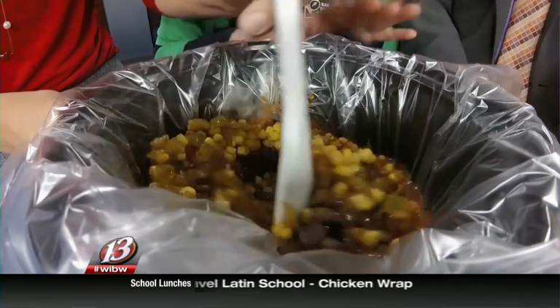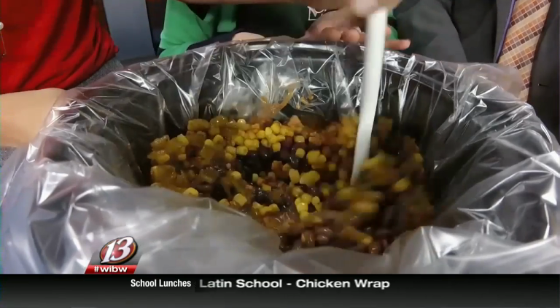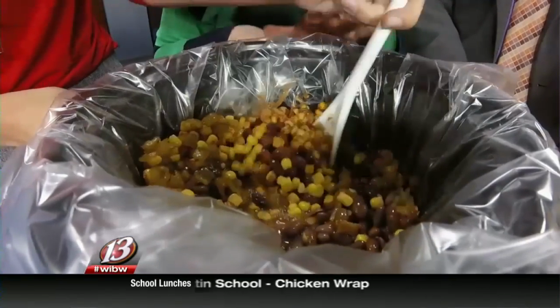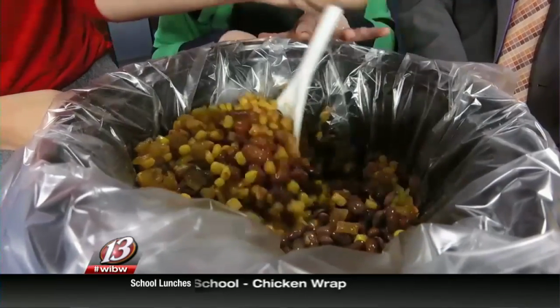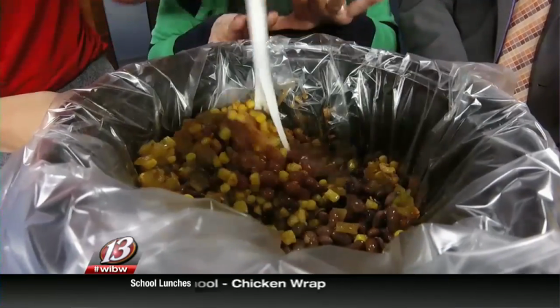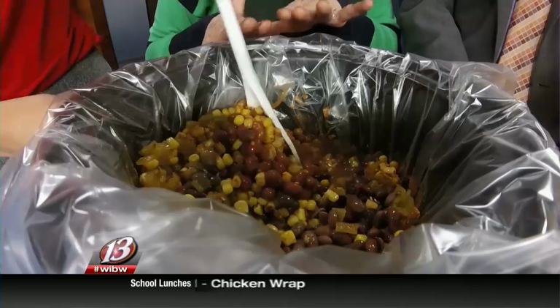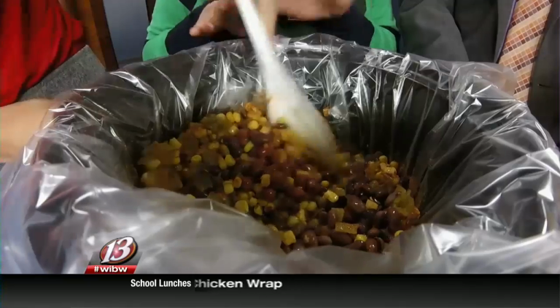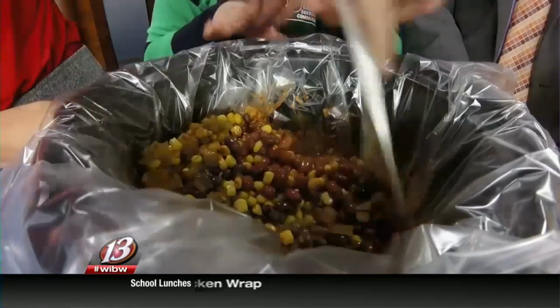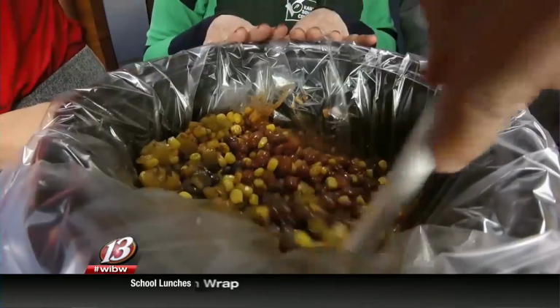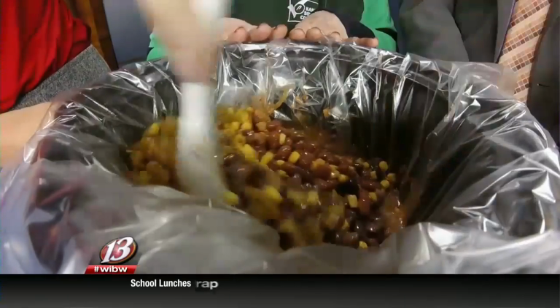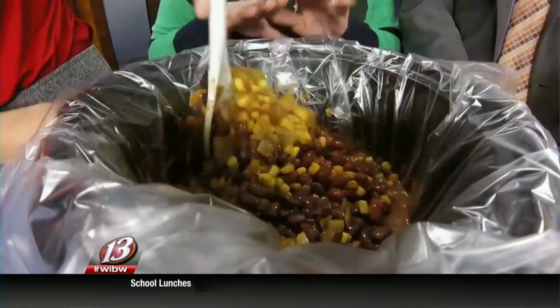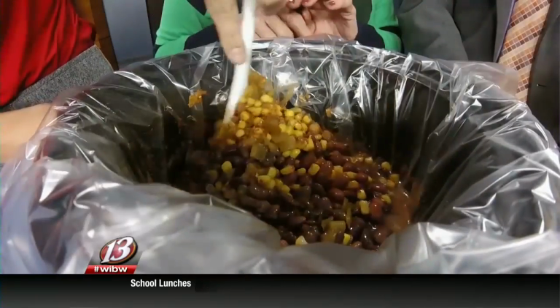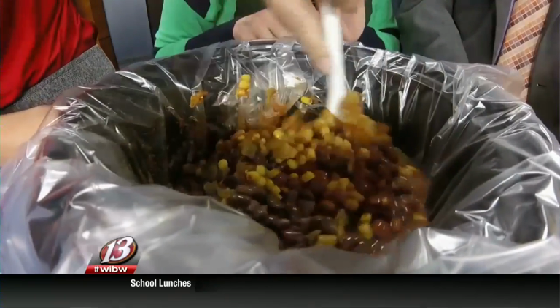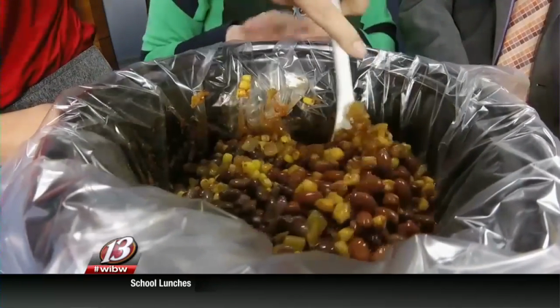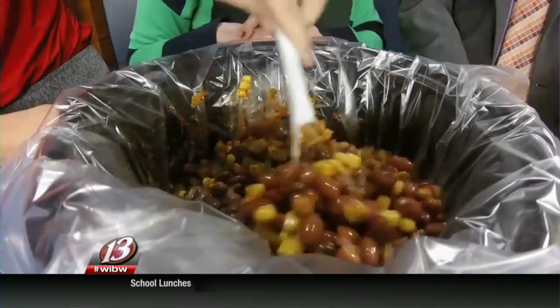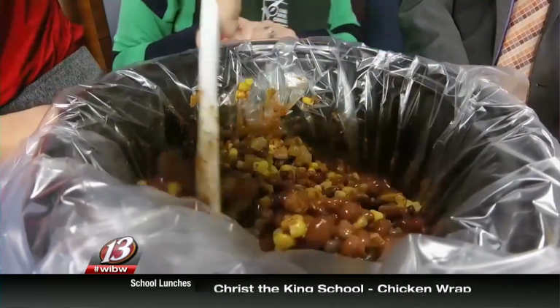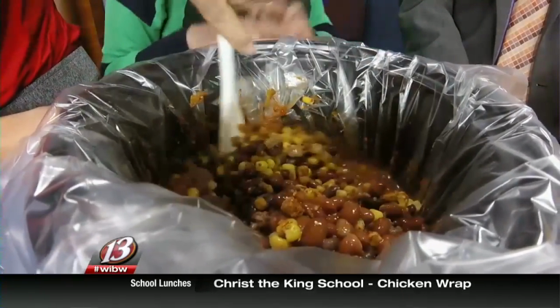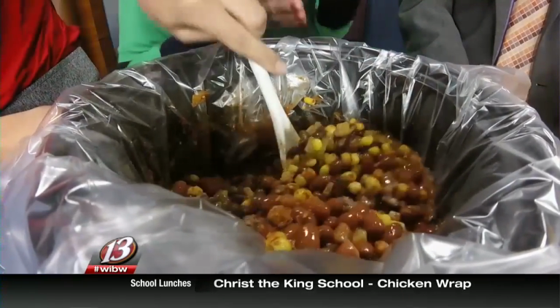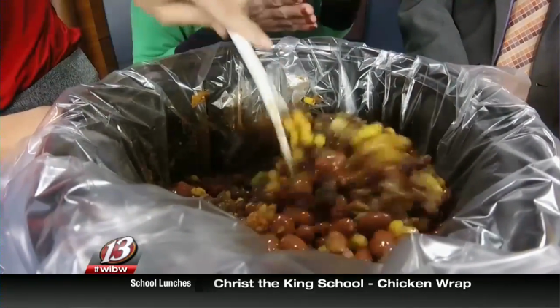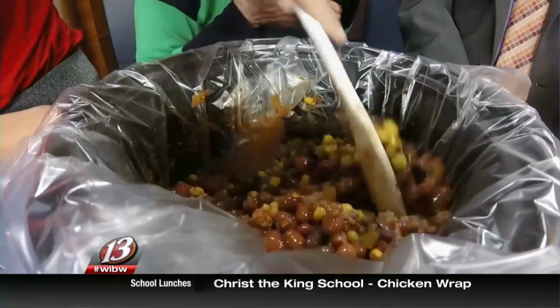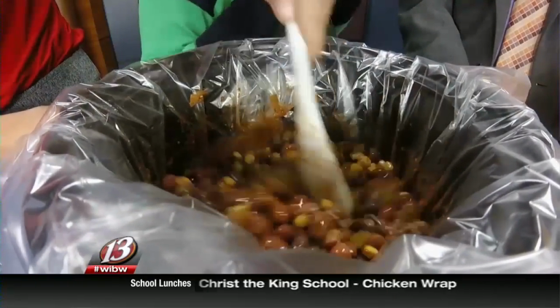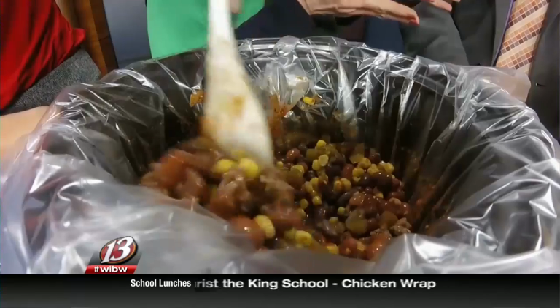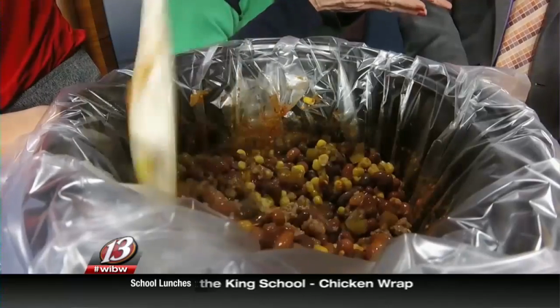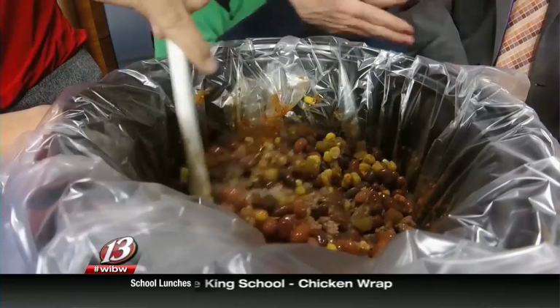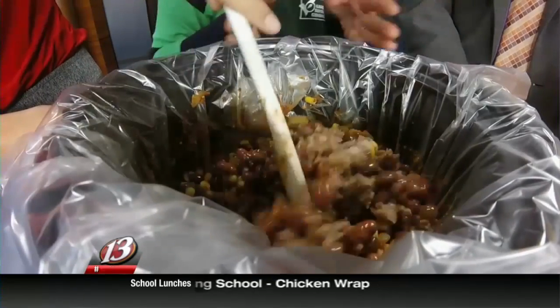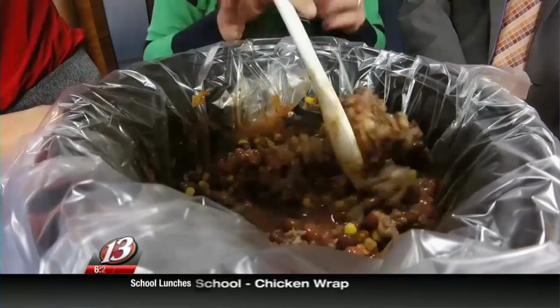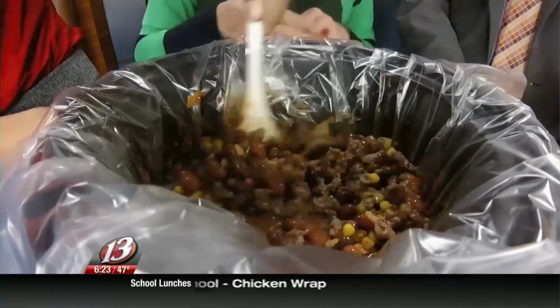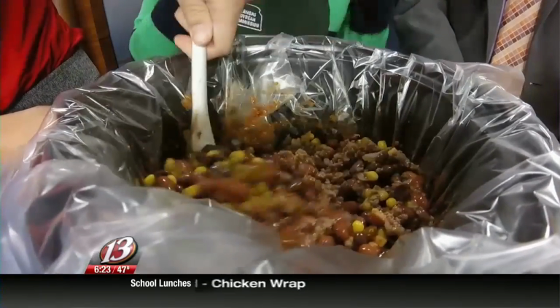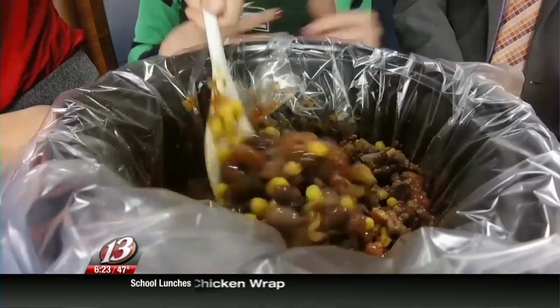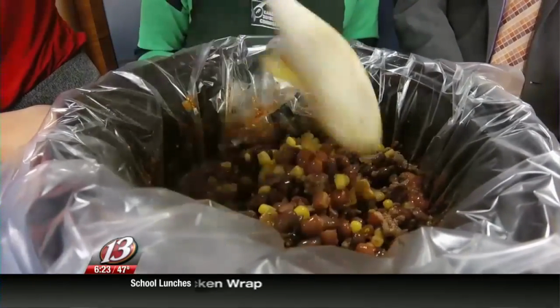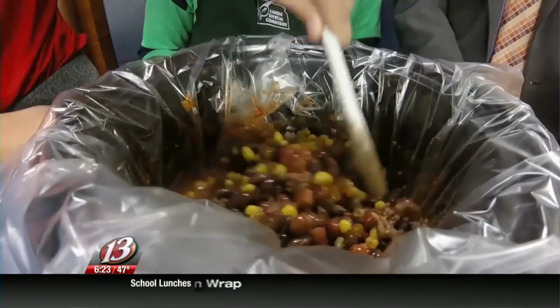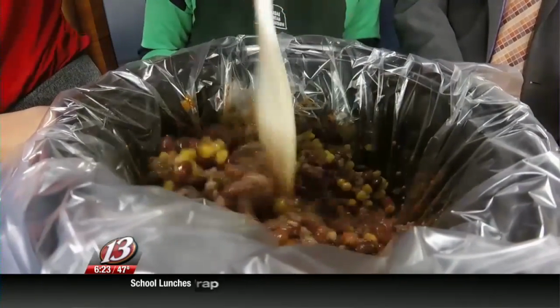Put the lid on it, and then just turn it on high. Or if you want it to go all day, put it on low, because everything is cooked — you're just wanting to blend those flavors.